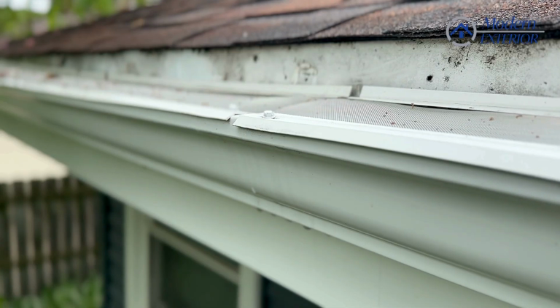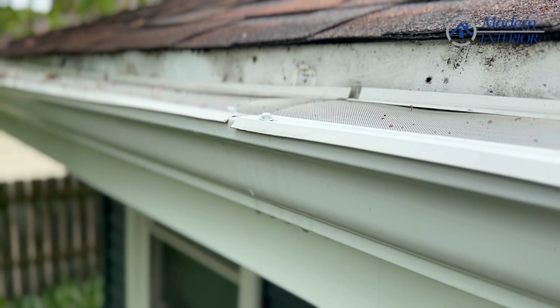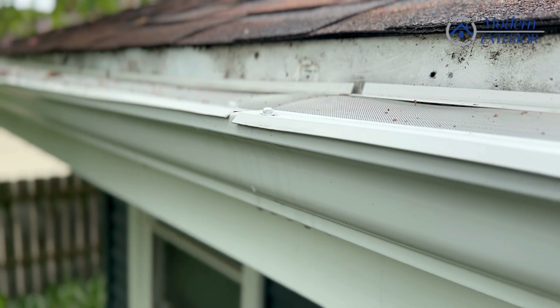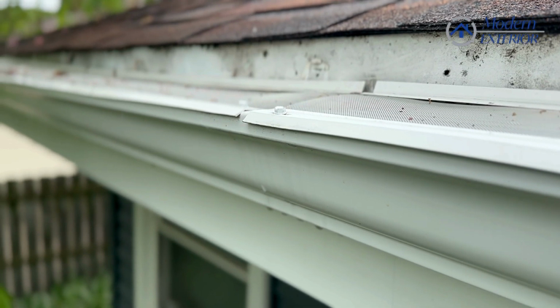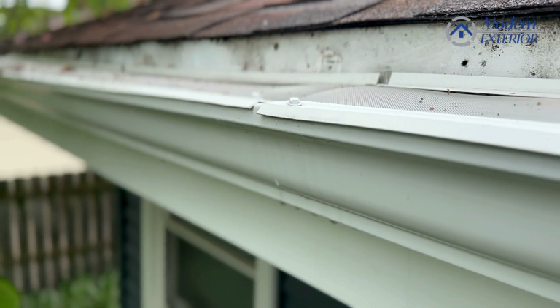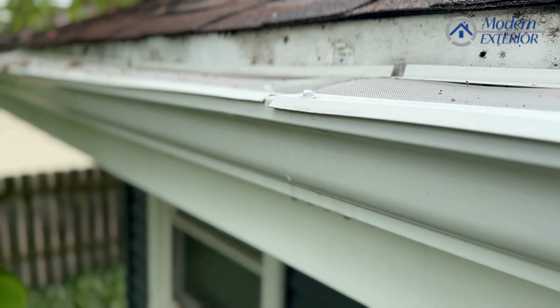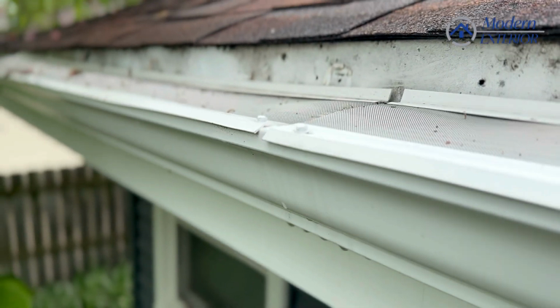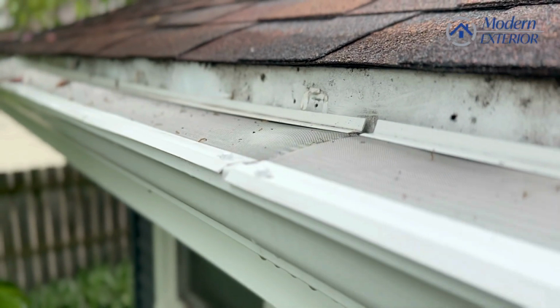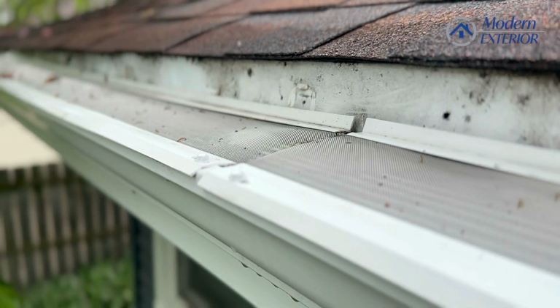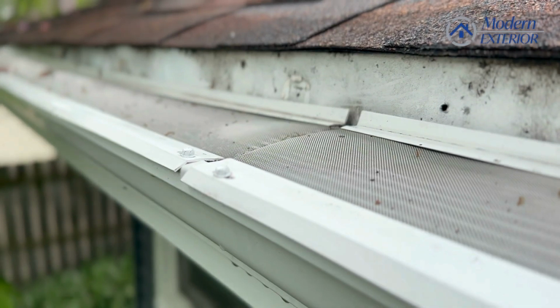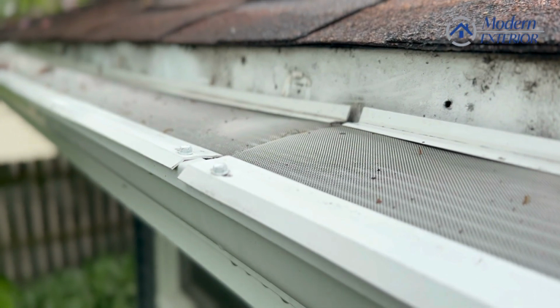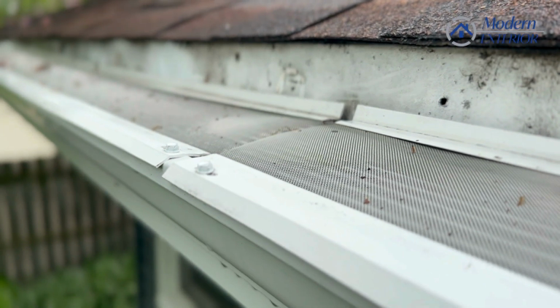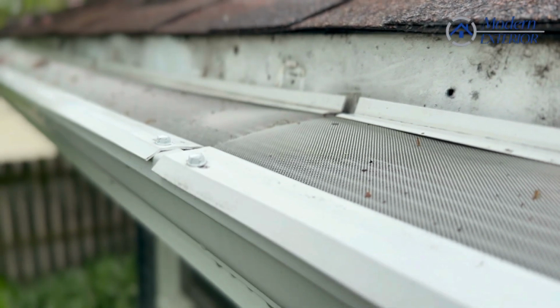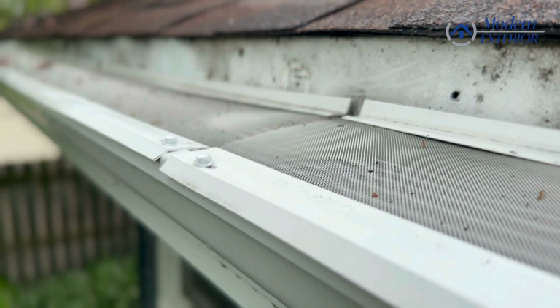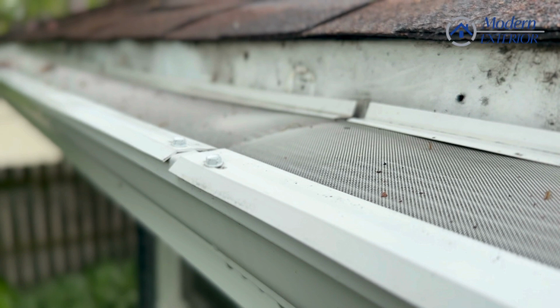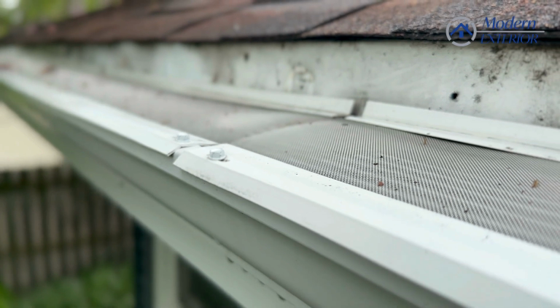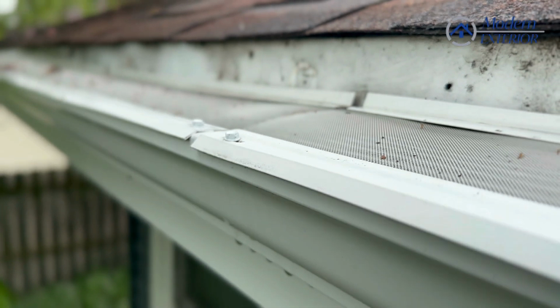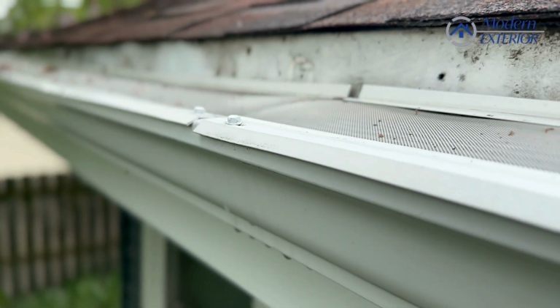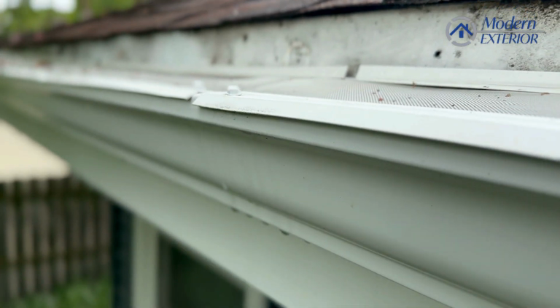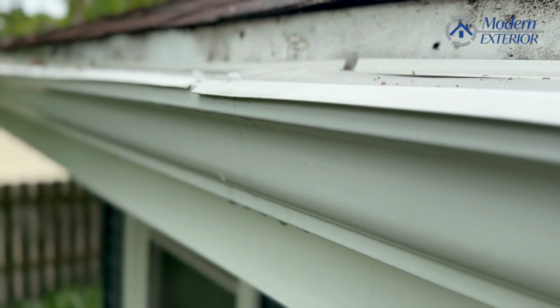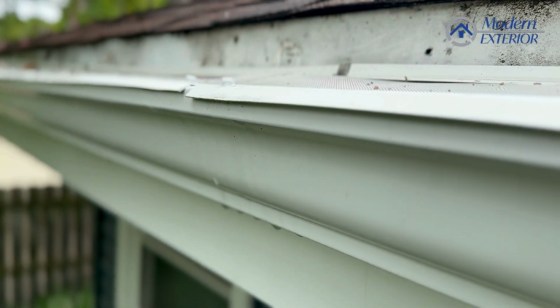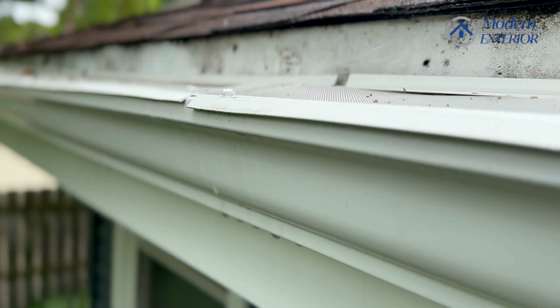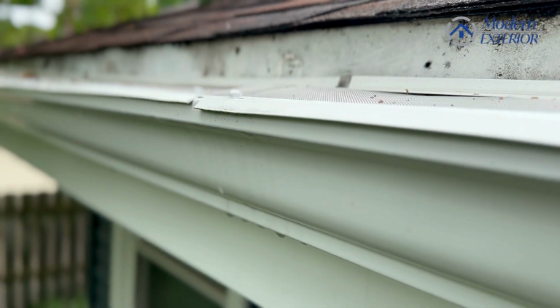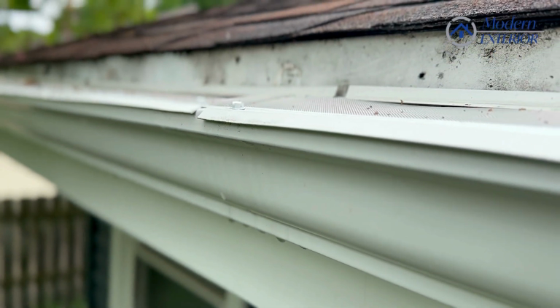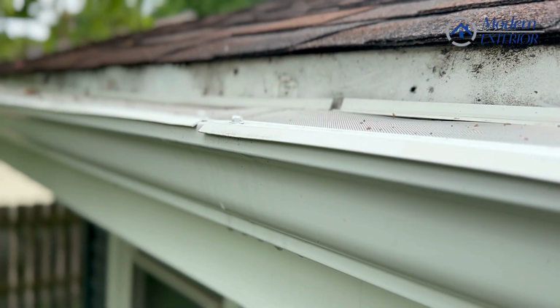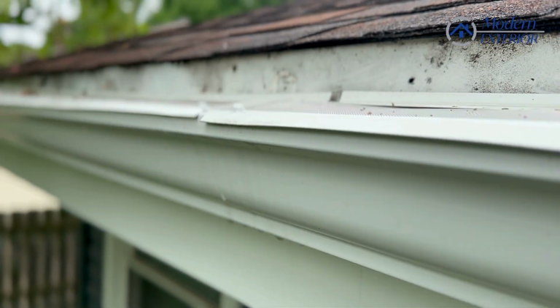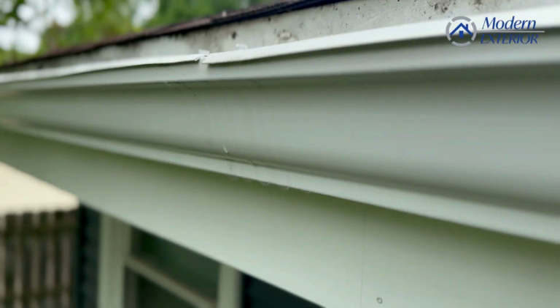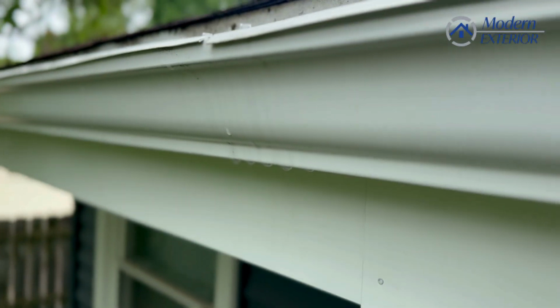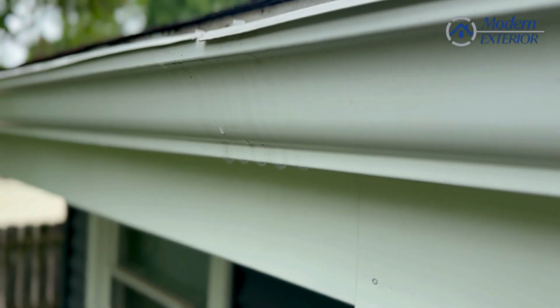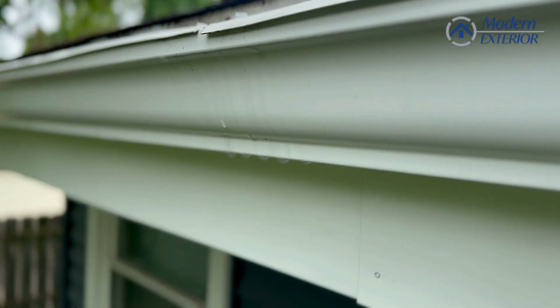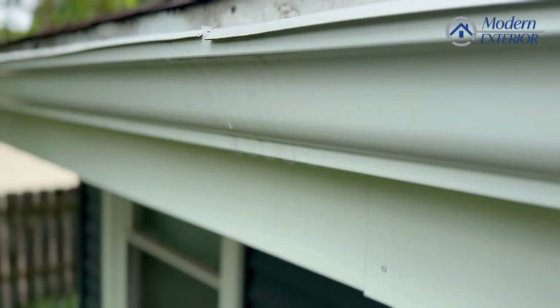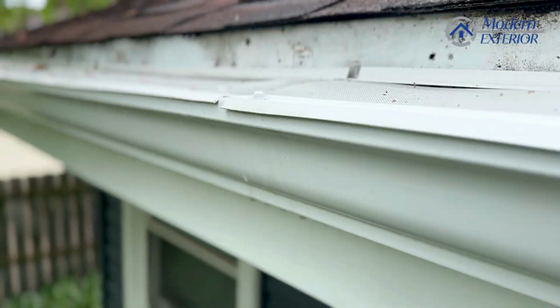These particular gutters that you see here, even though they have the gutter guards on them, they'll last a really long time. They'll stay white and they won't rust.